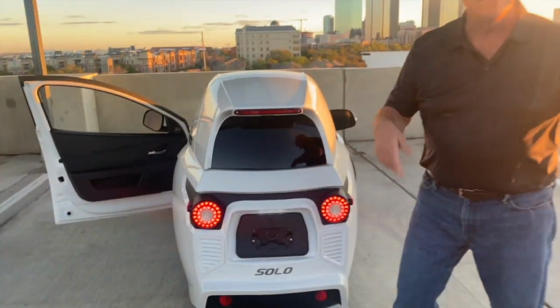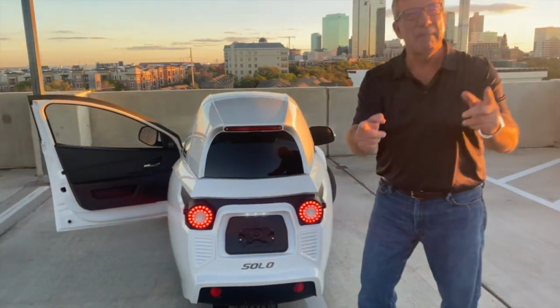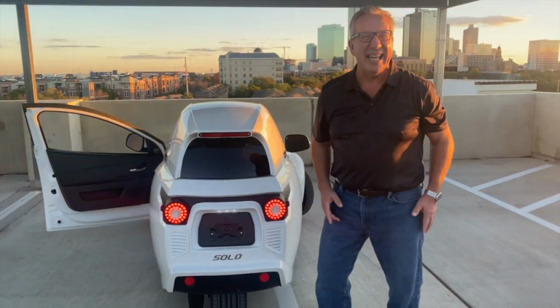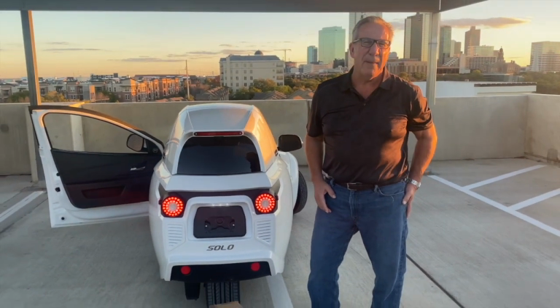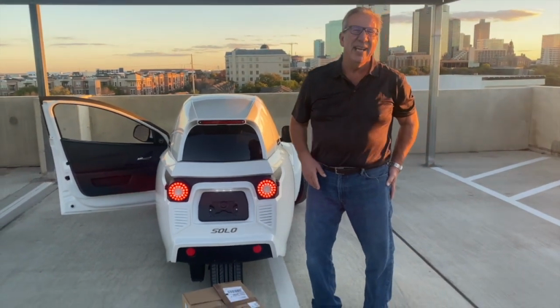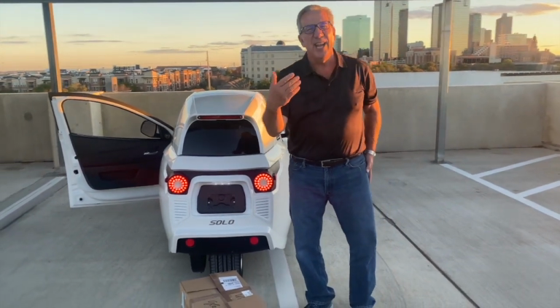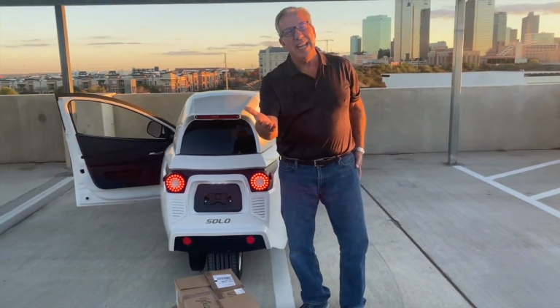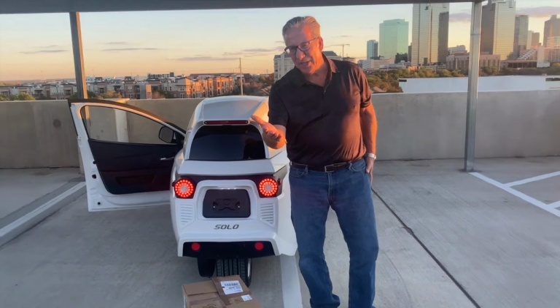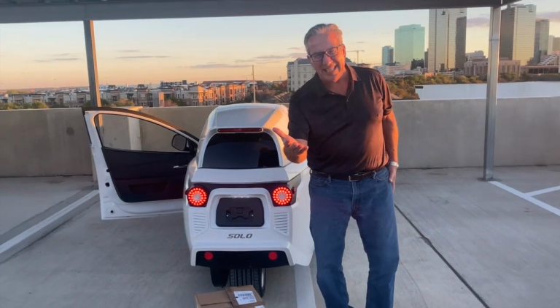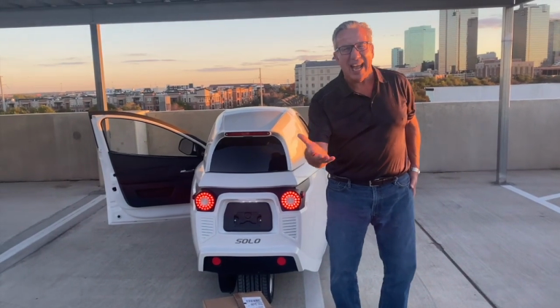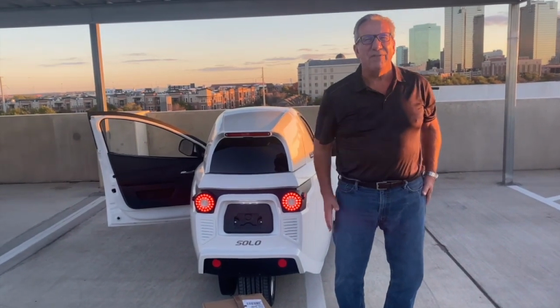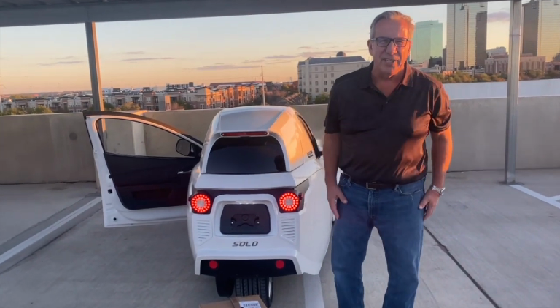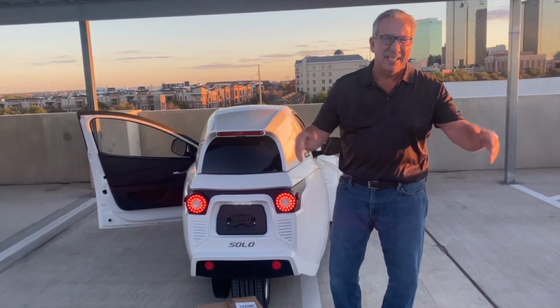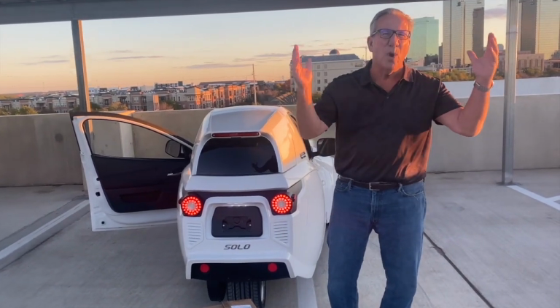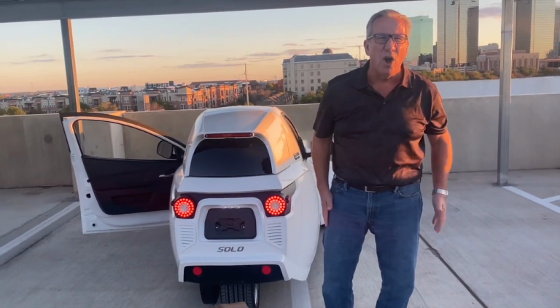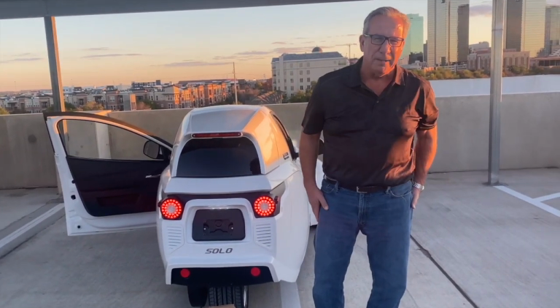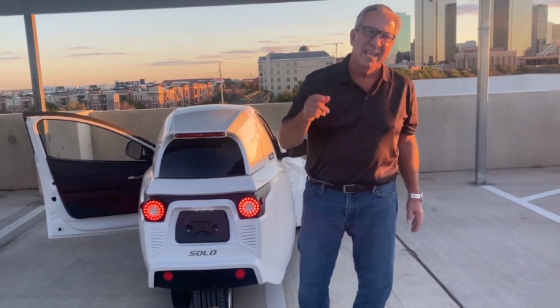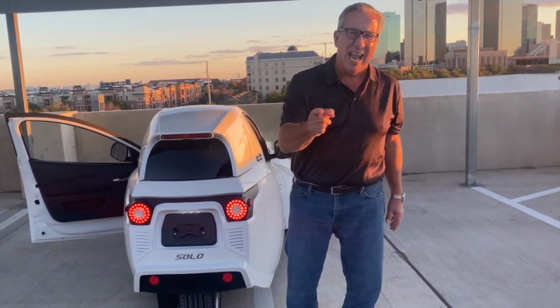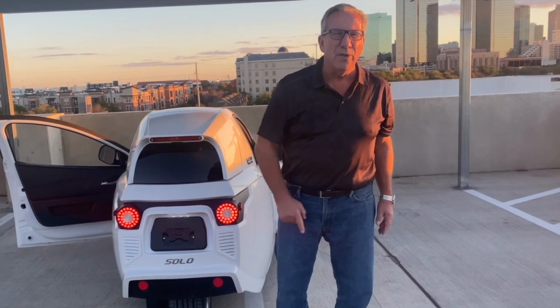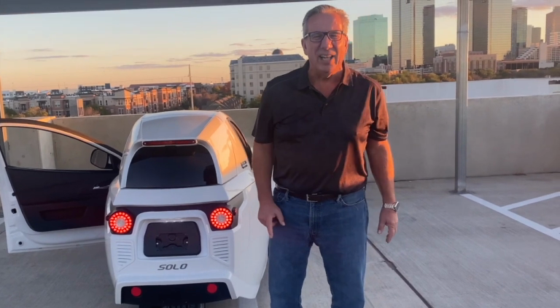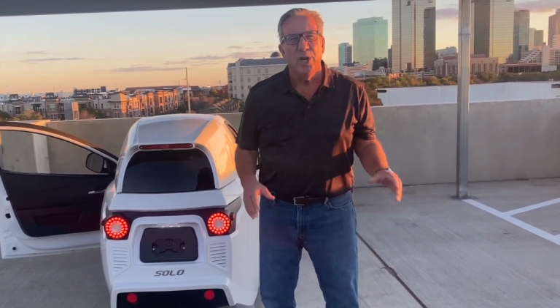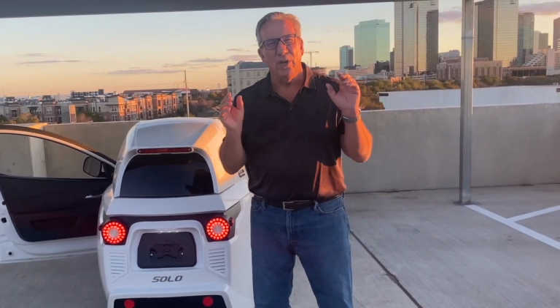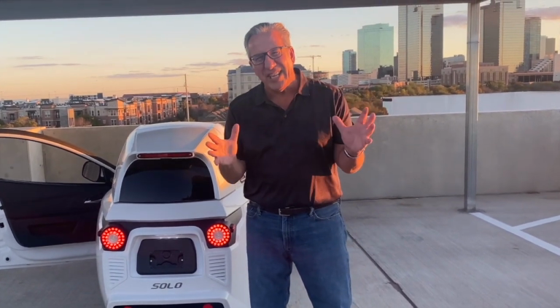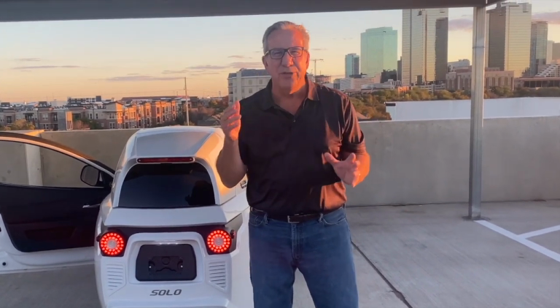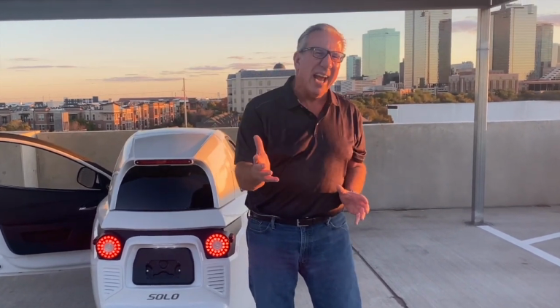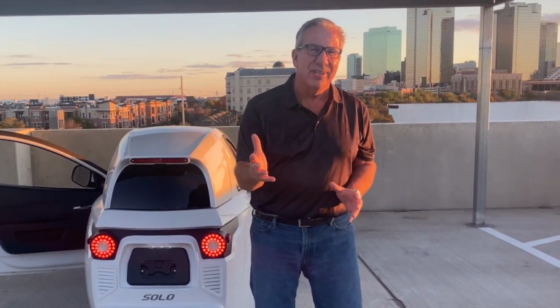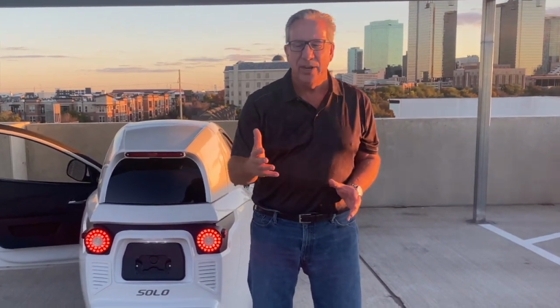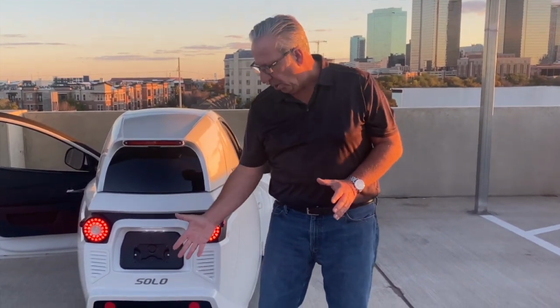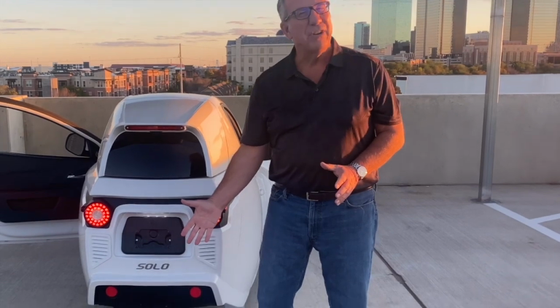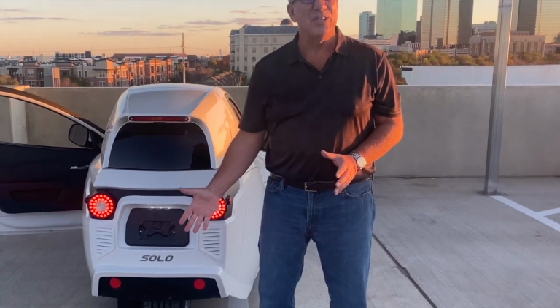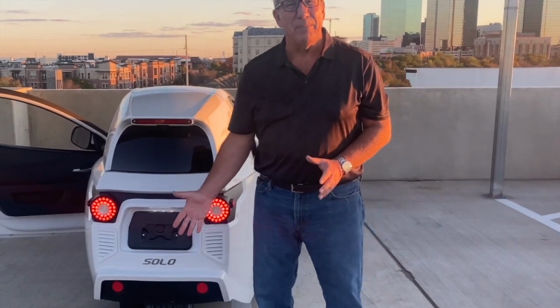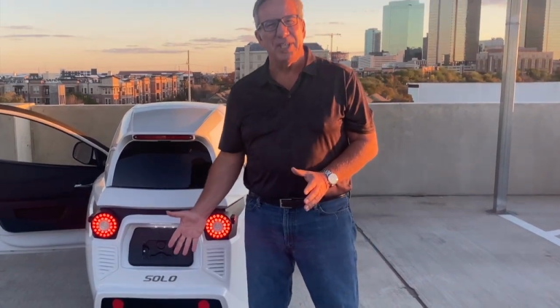And the best part, ladies and gentlemen — it only costs $18,500. That's no more than a golf cart. The absolute vehicle for lifestyle, for the earth, and also to enjoy a glass of wine from time to time.